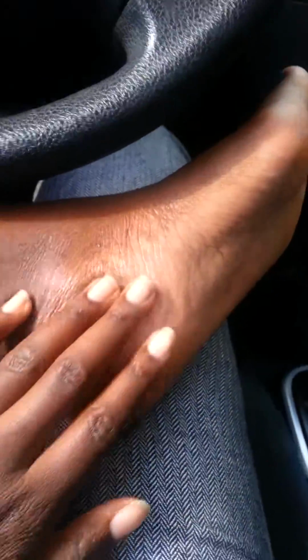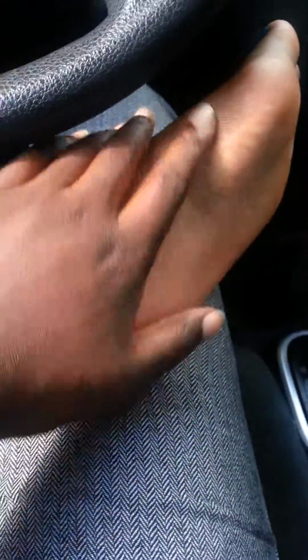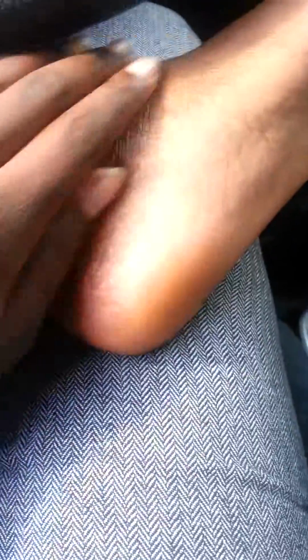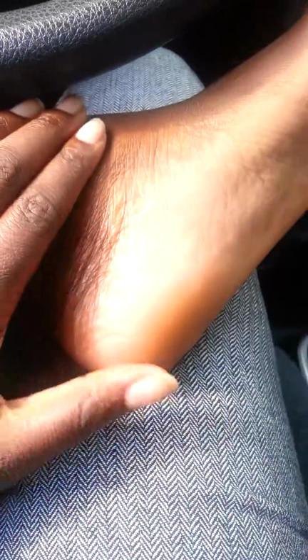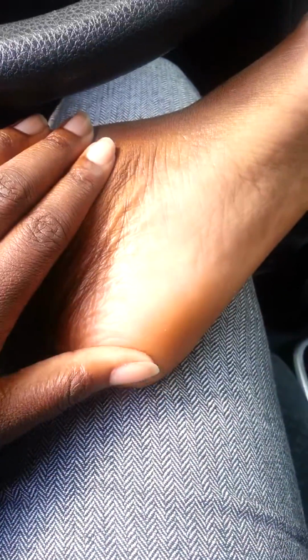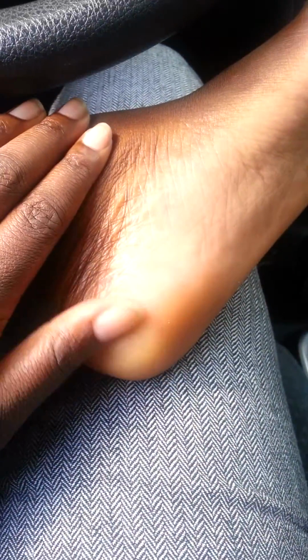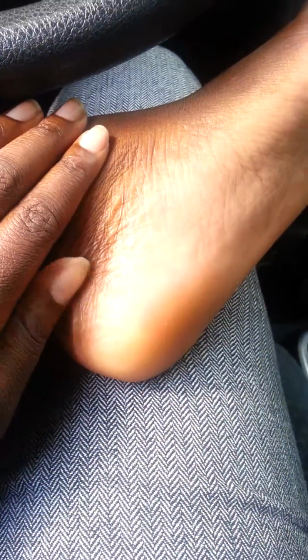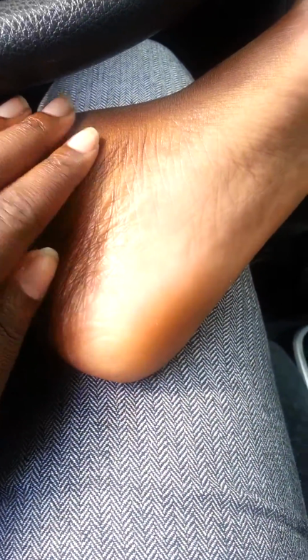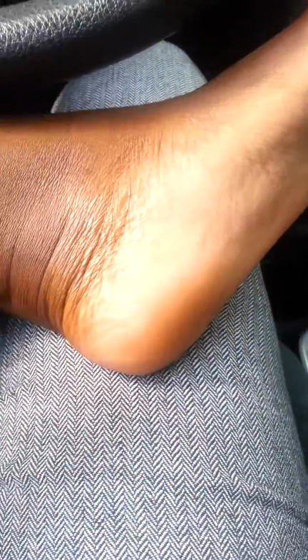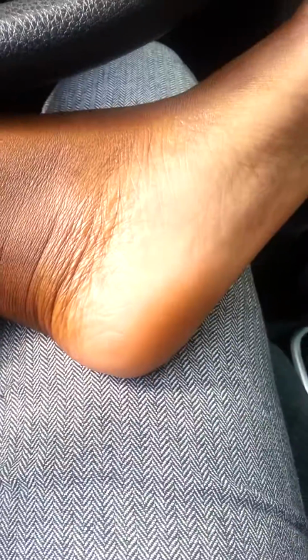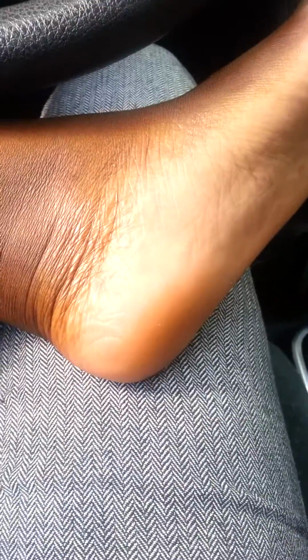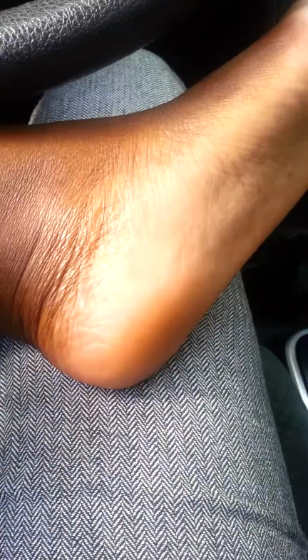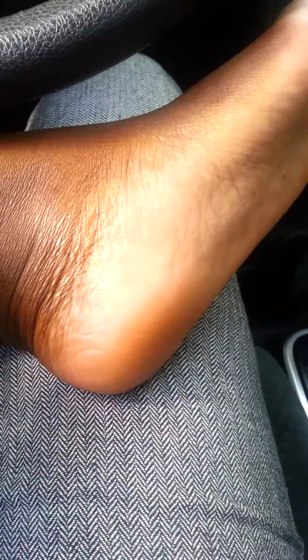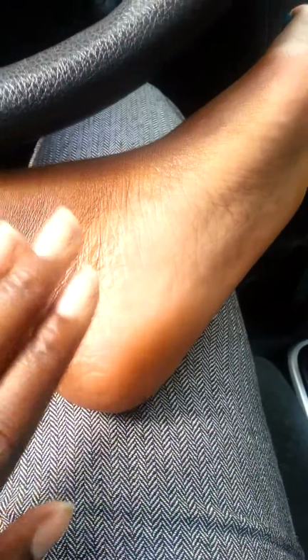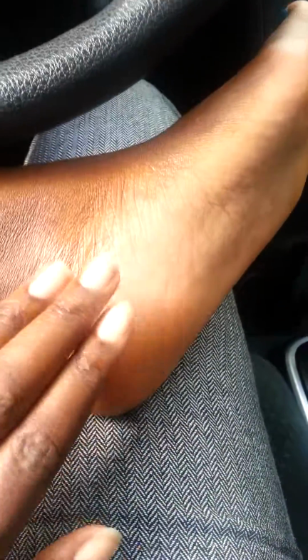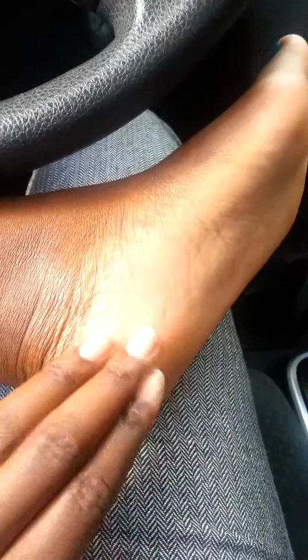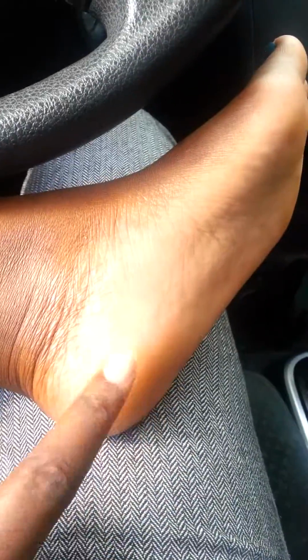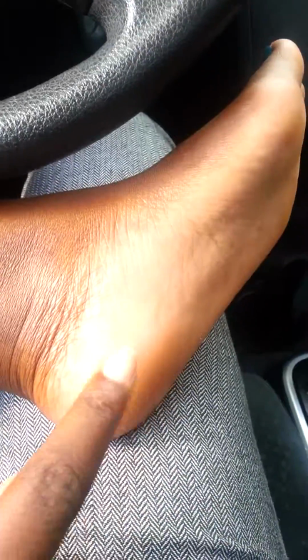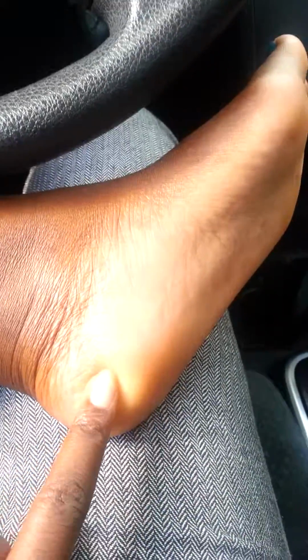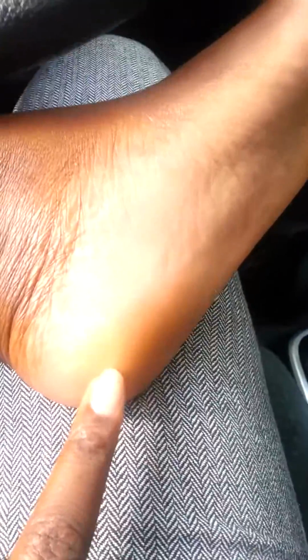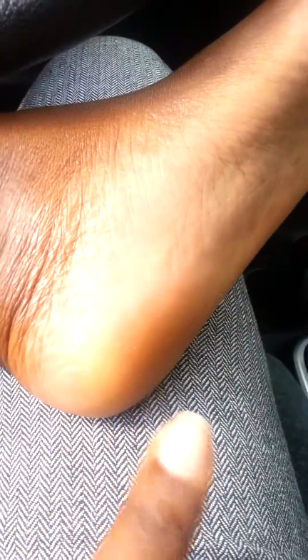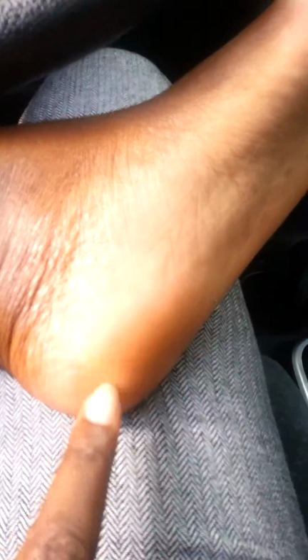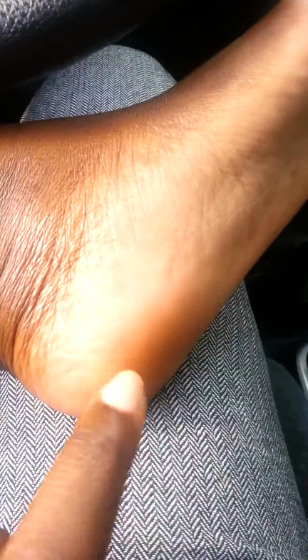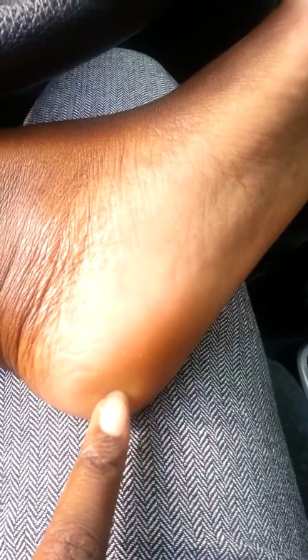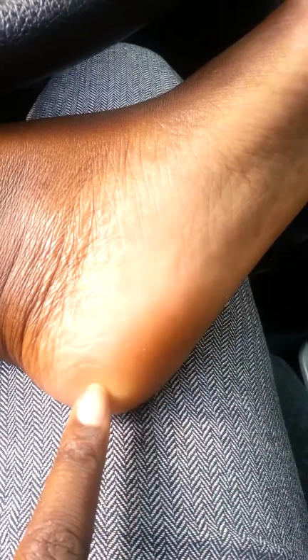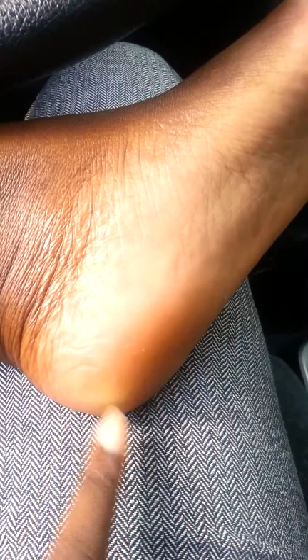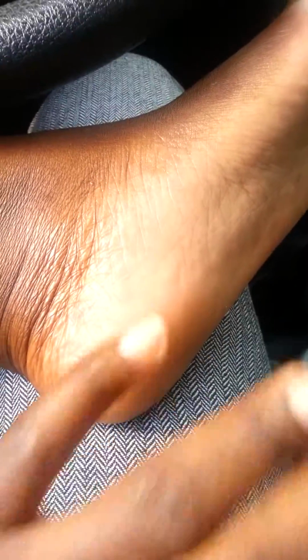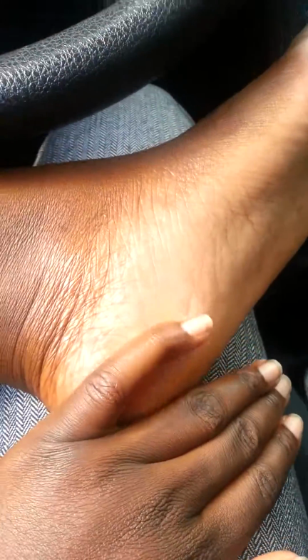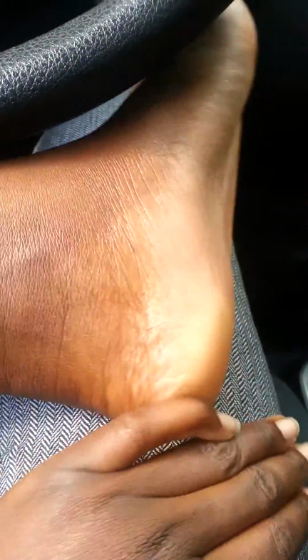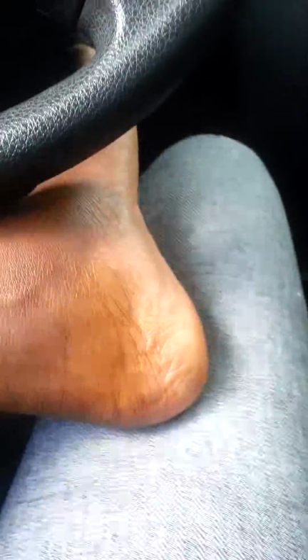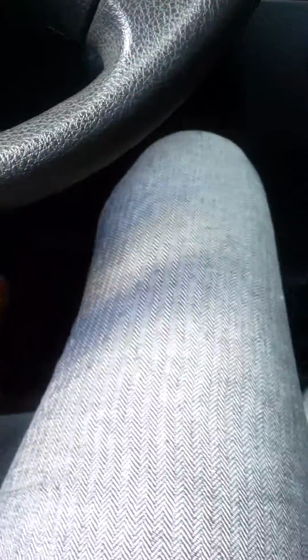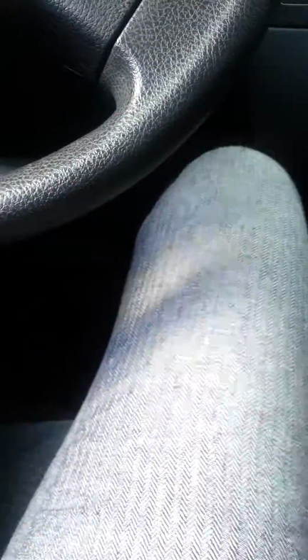Now when you first put it on it looks like a miracle has worked, but you have to do it consistently. I've been doing this on only one foot and there's a big difference on this foot compared to the other foot. So let me show you.